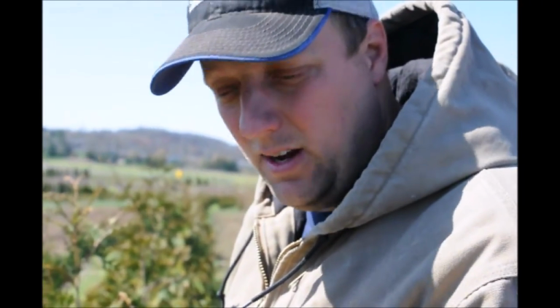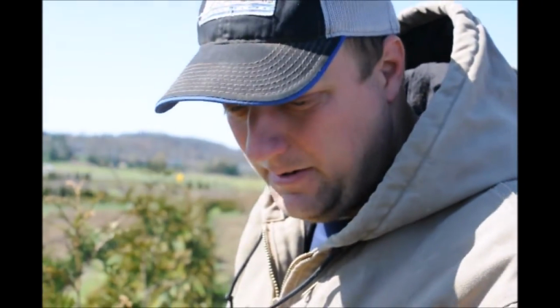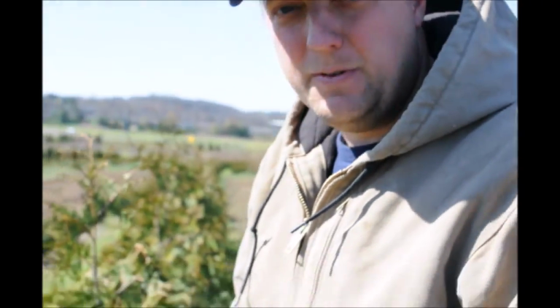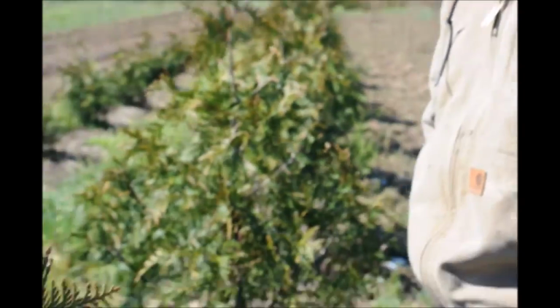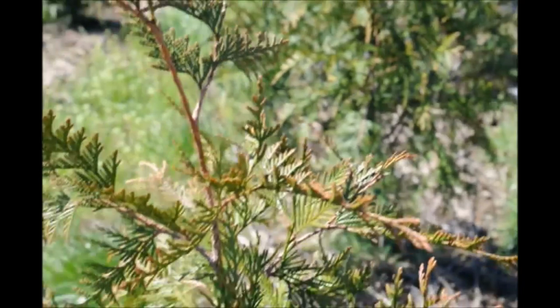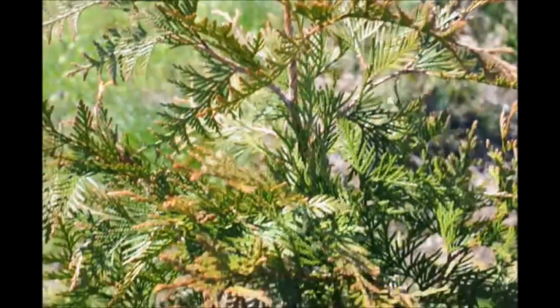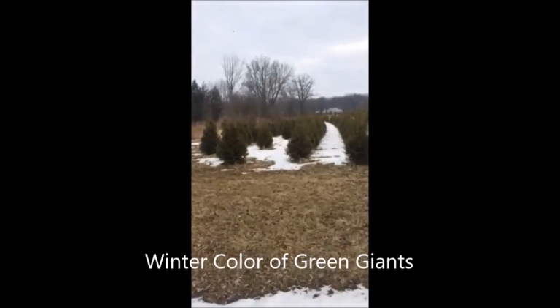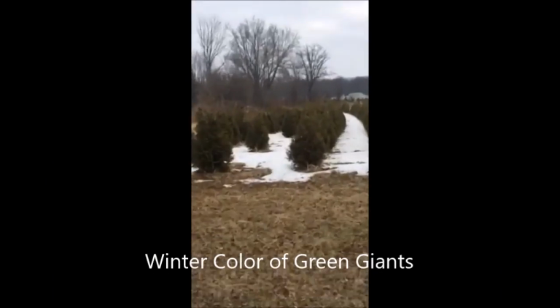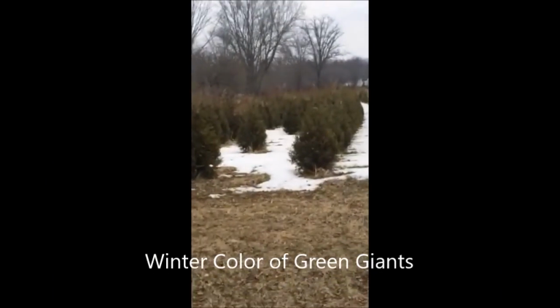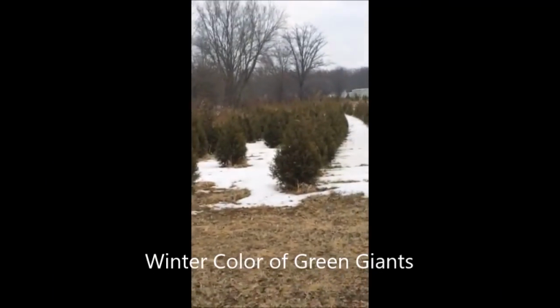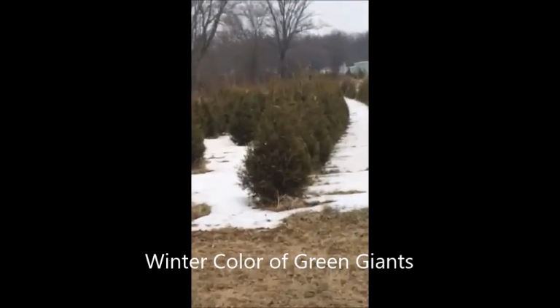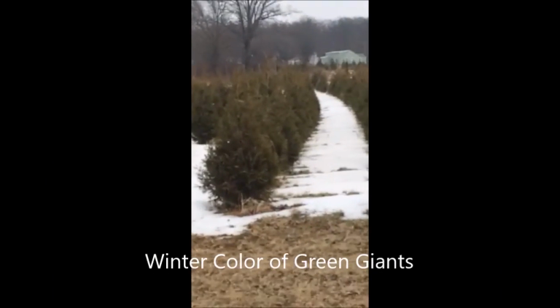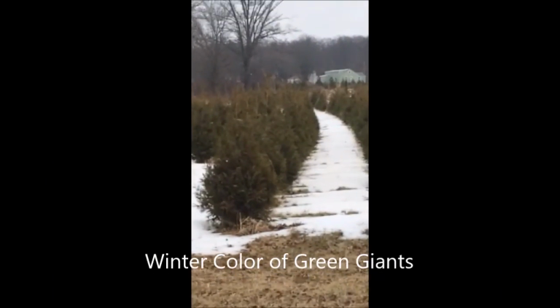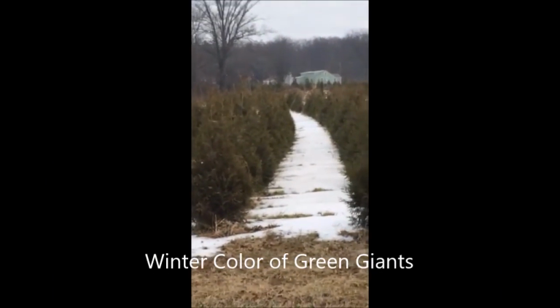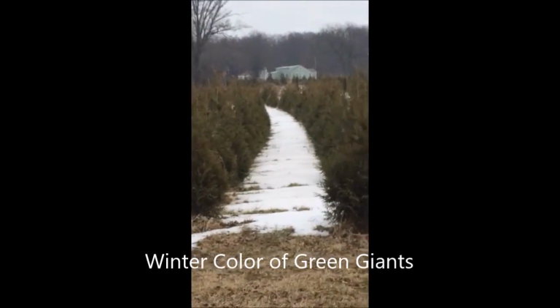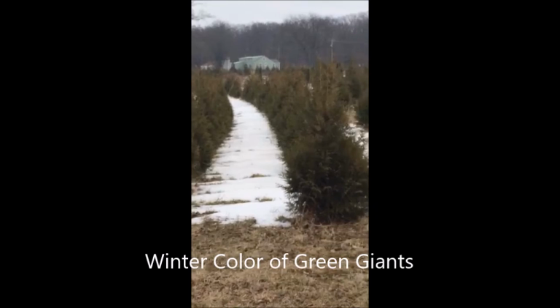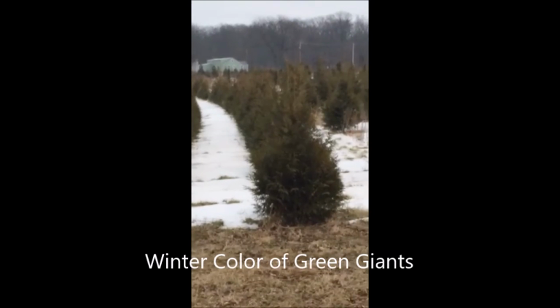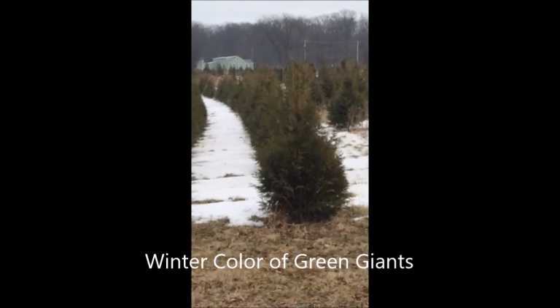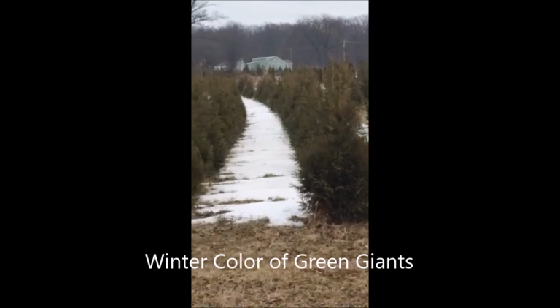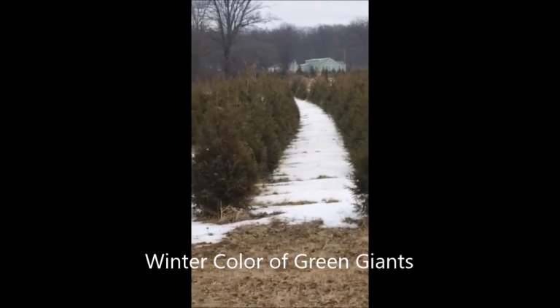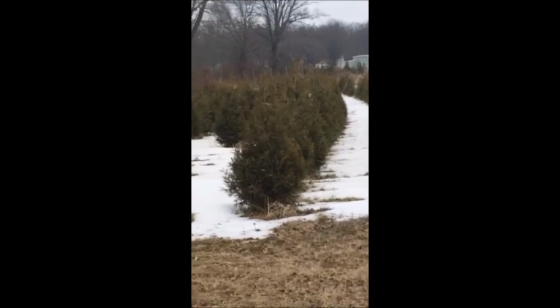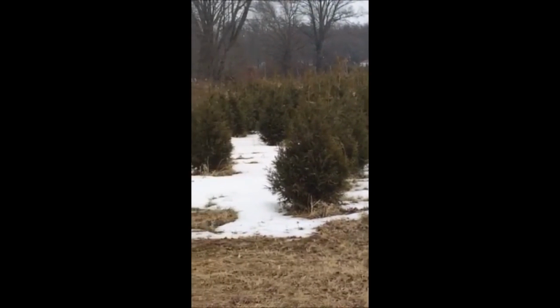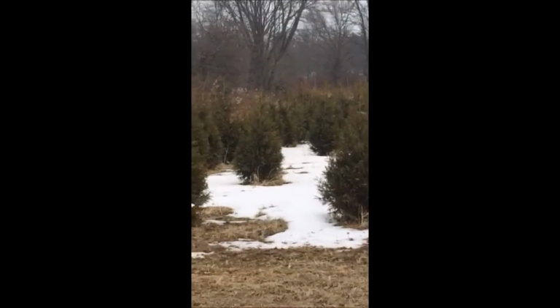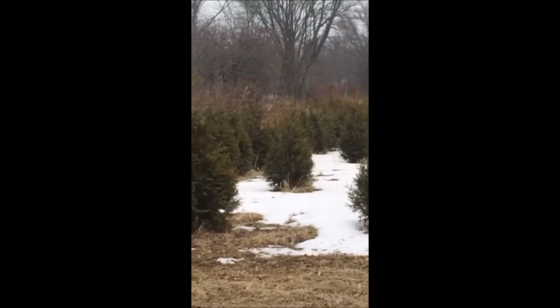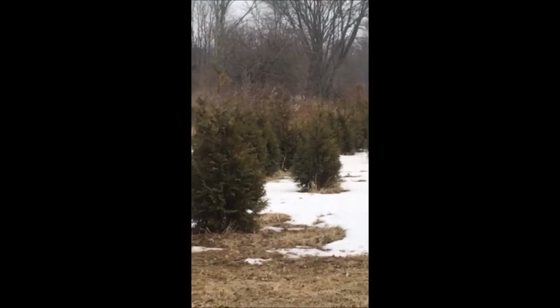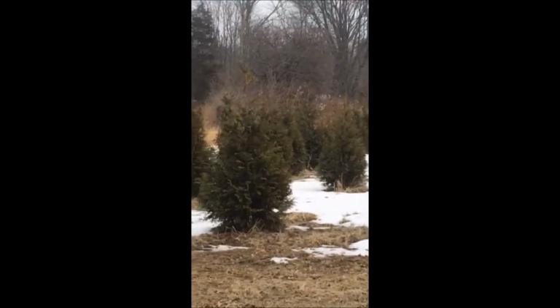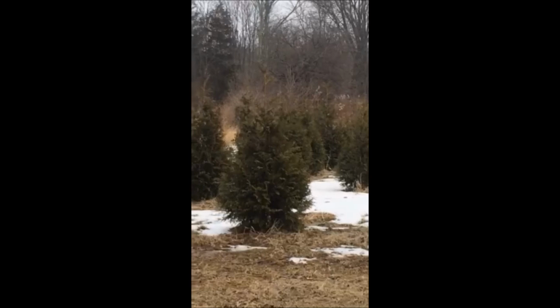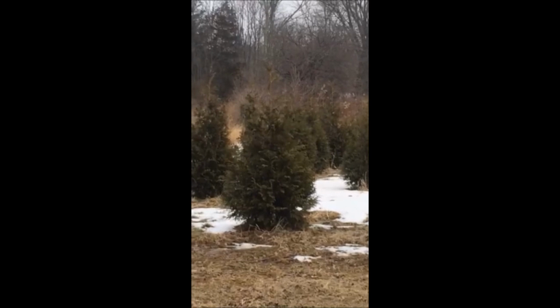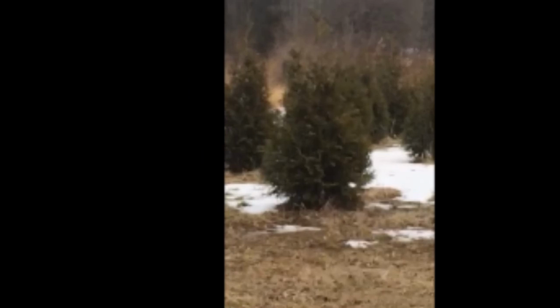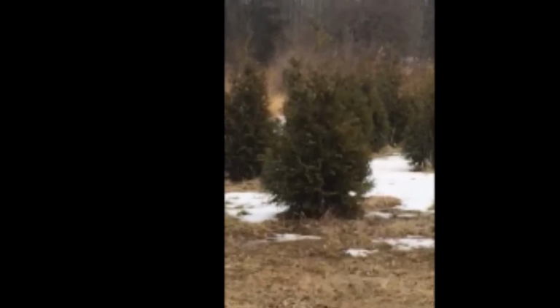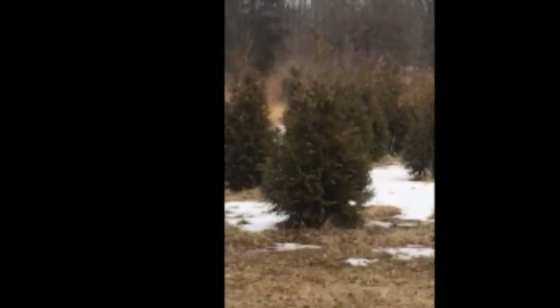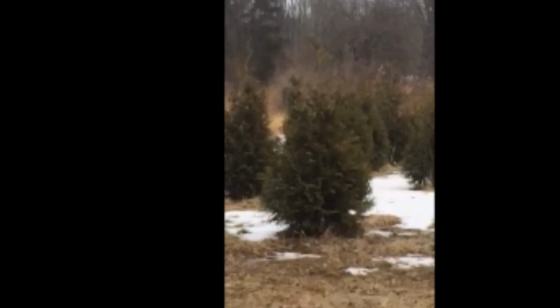The new growth will be a light green color and it should be good to go for the rest of the year. These are three-year-old green giants in our field. They show a little bronzing, but that is normal — it actually helps protect the tree from the cold weather we've had this winter.